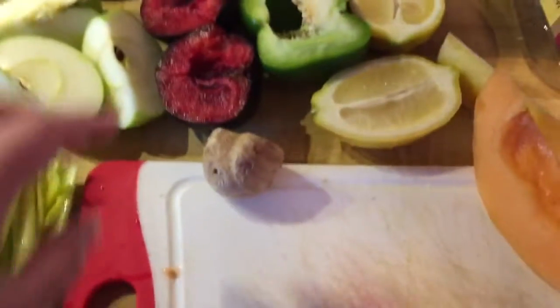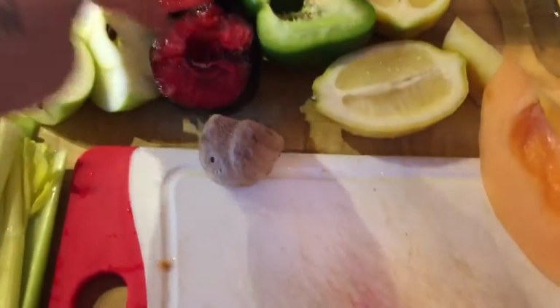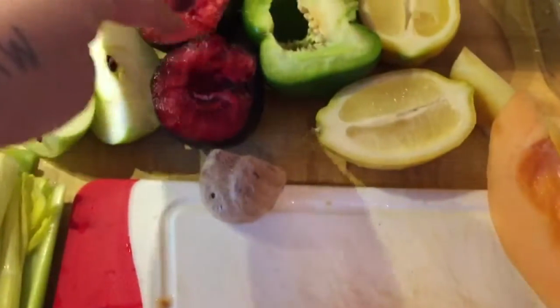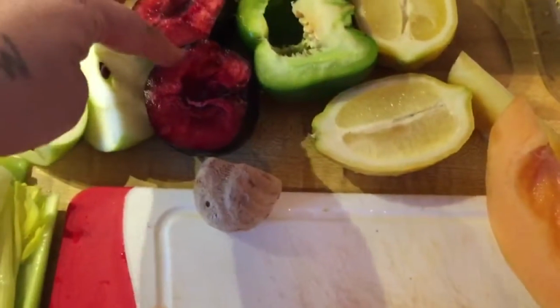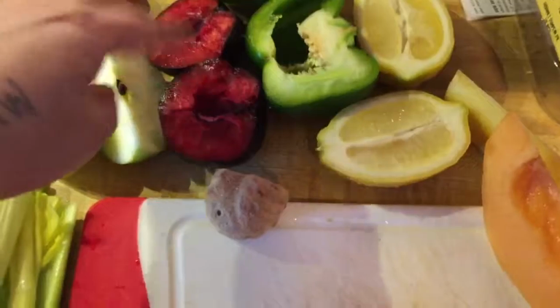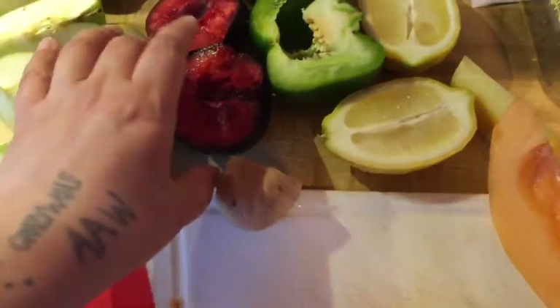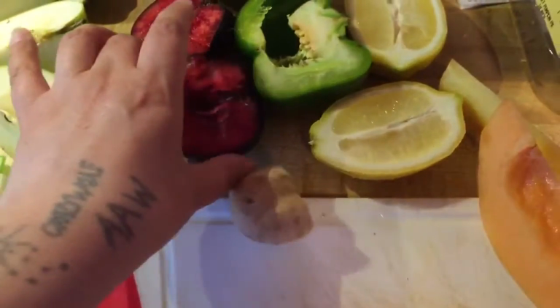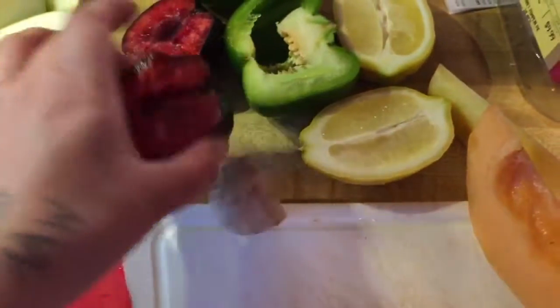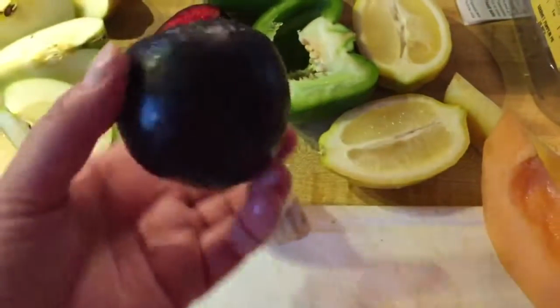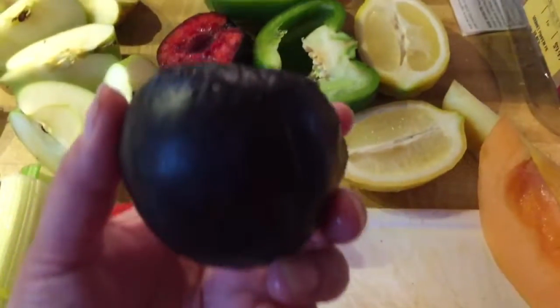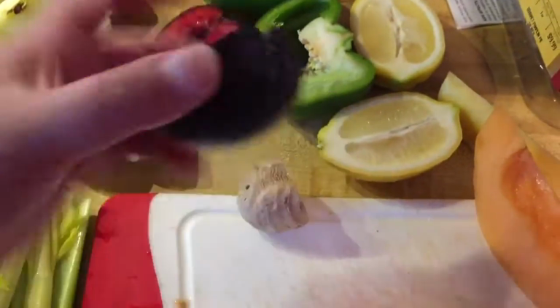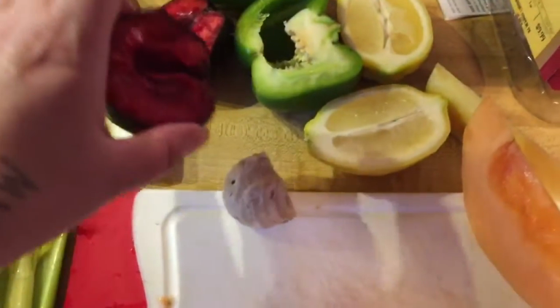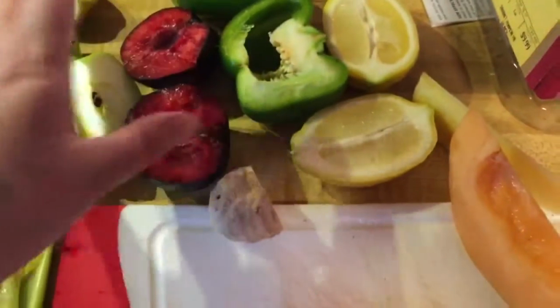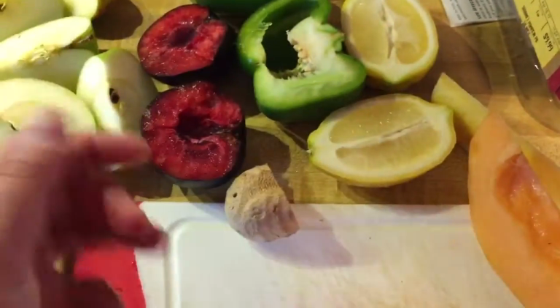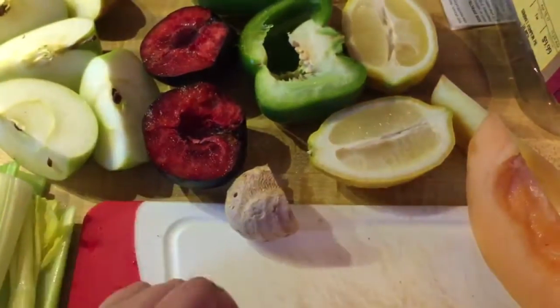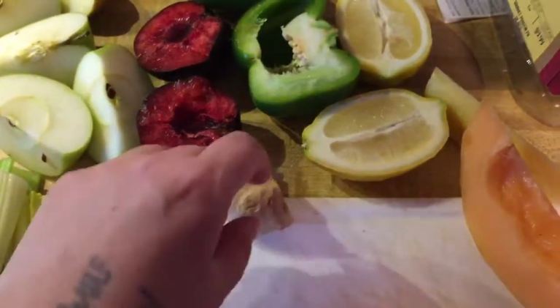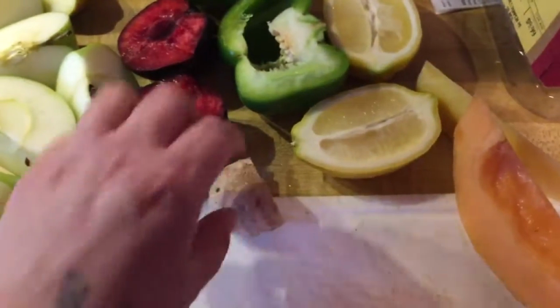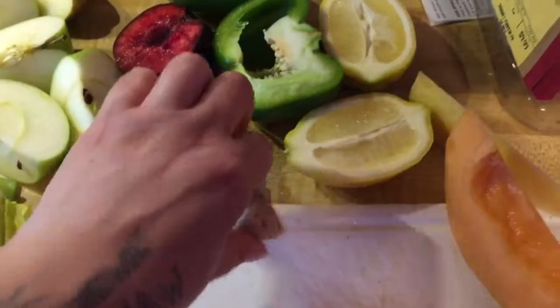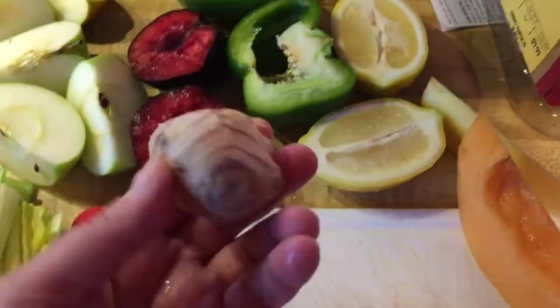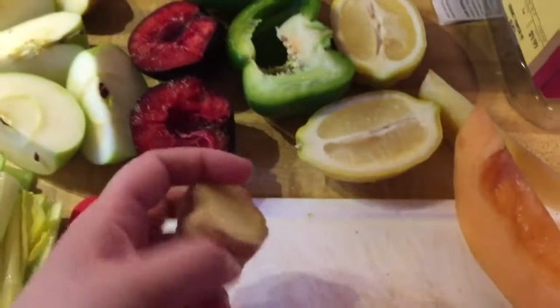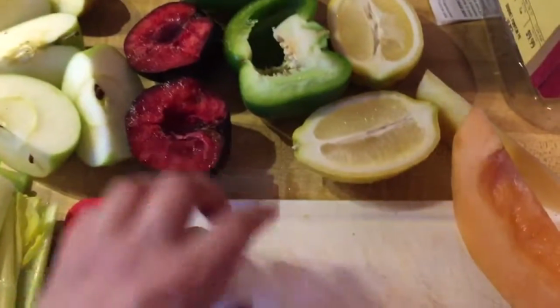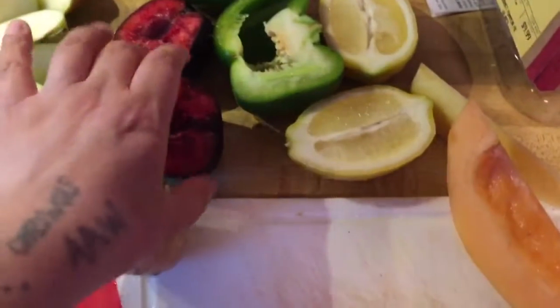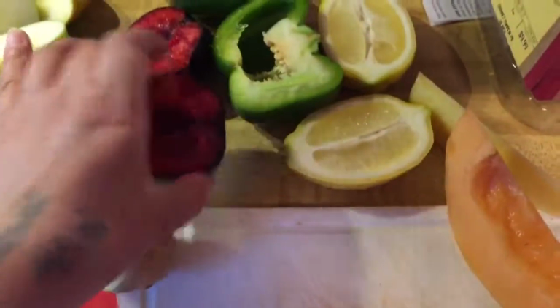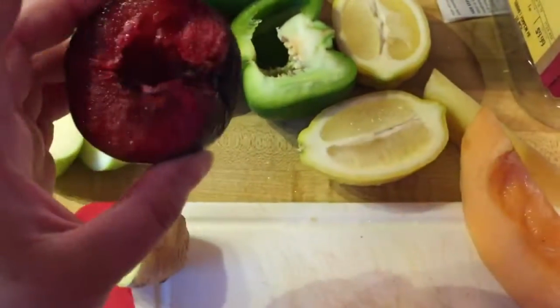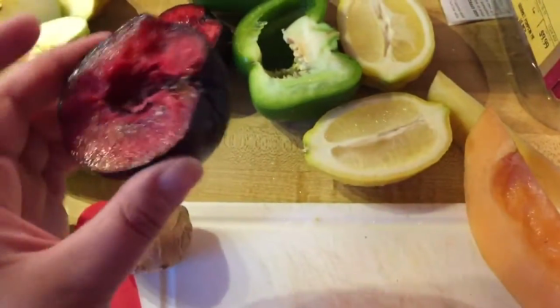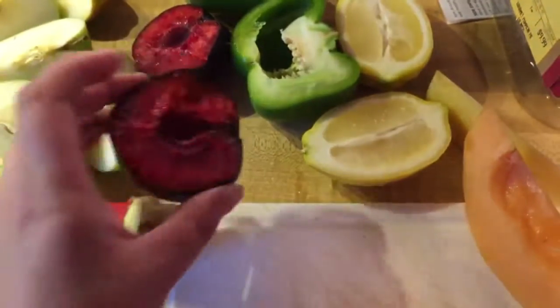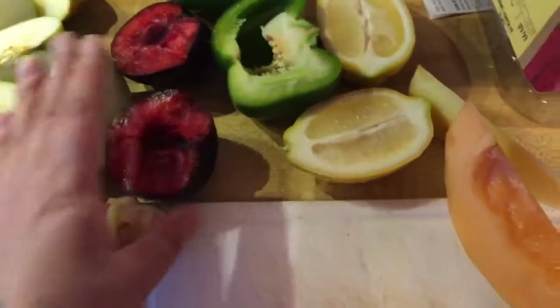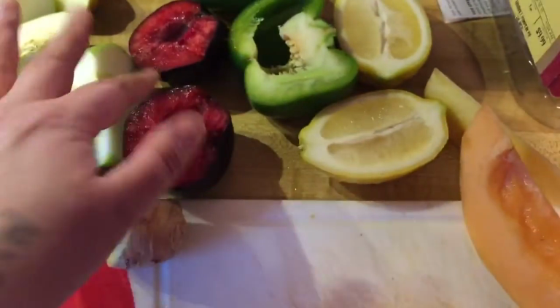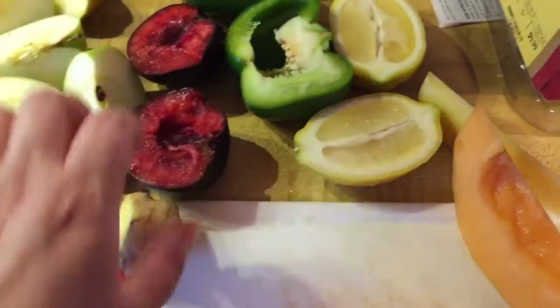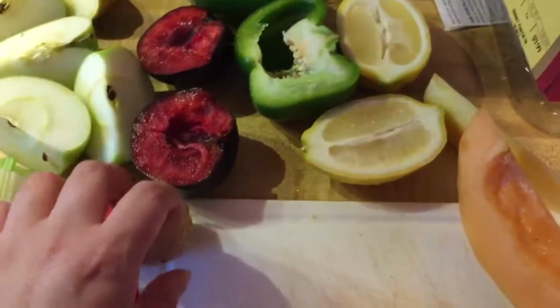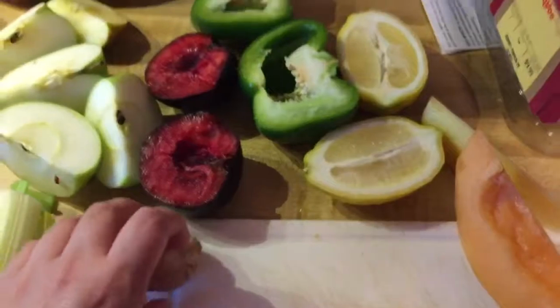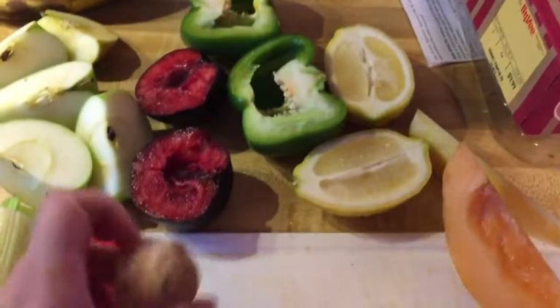So I had some of these leftover. They were plums. I've never actually juiced them. So I'm going to — I pitted it already, so there are no pits in it anymore.